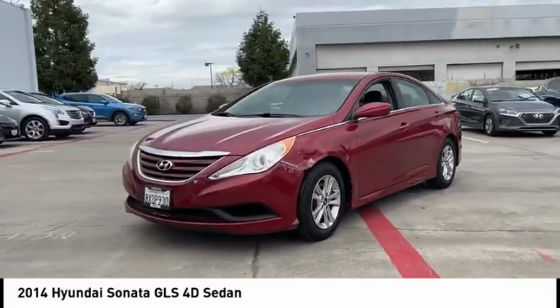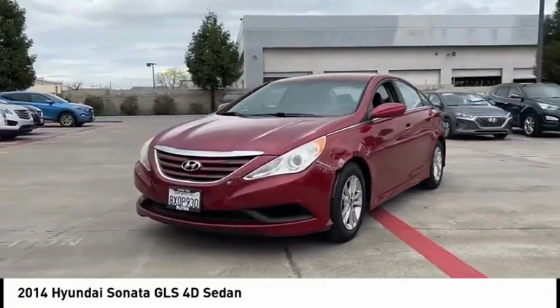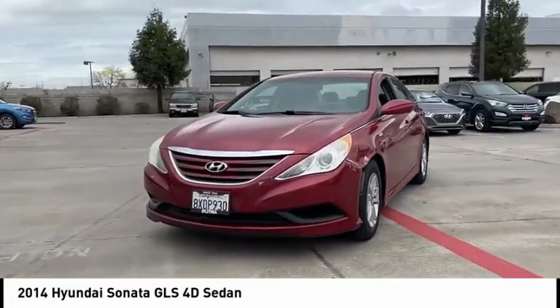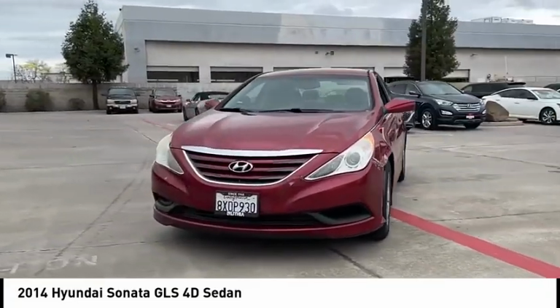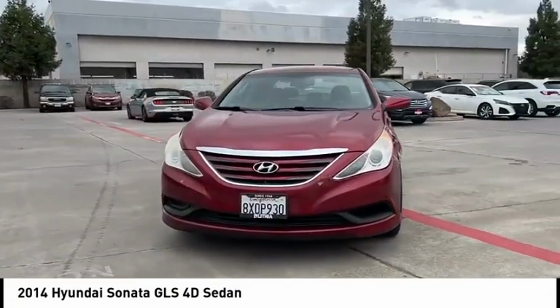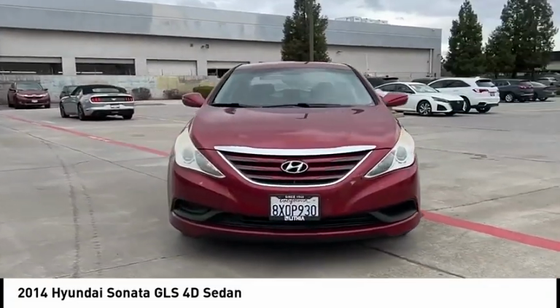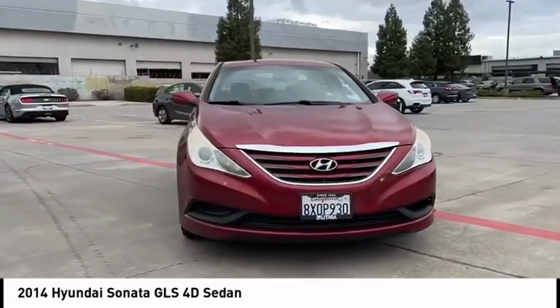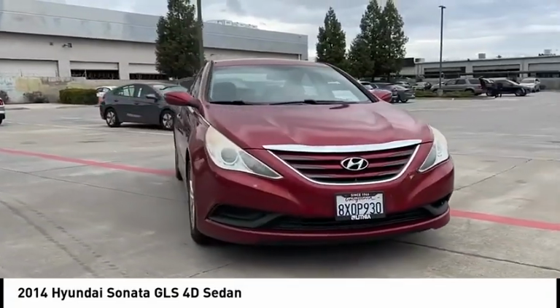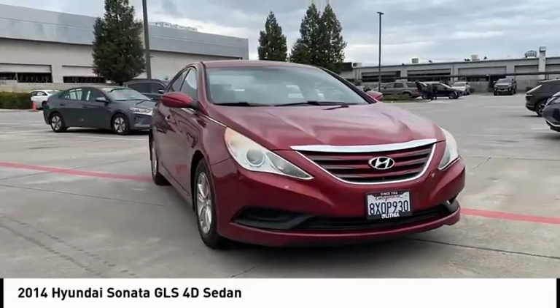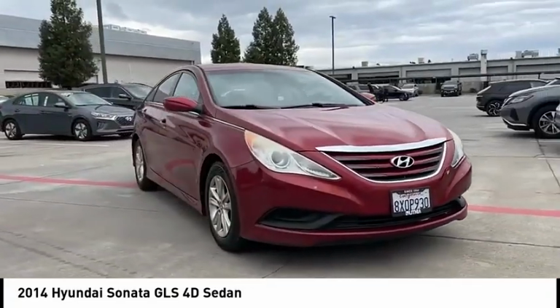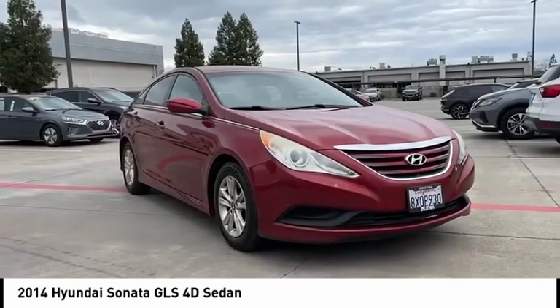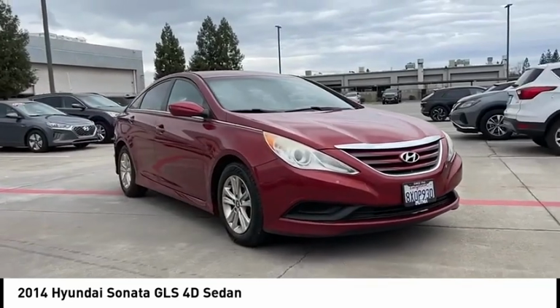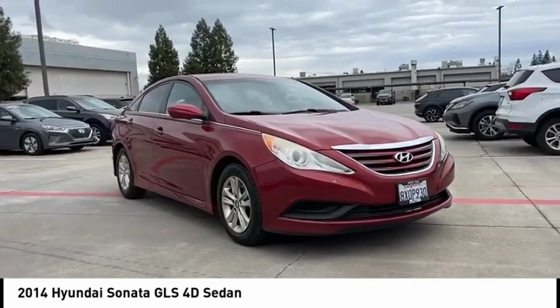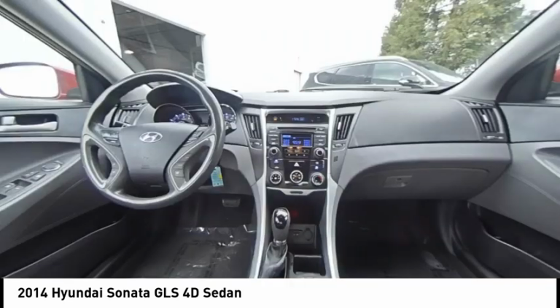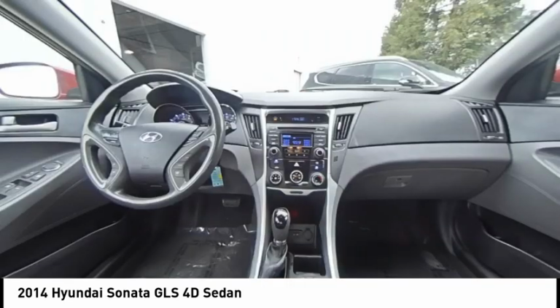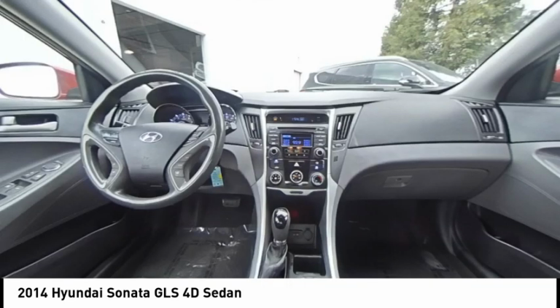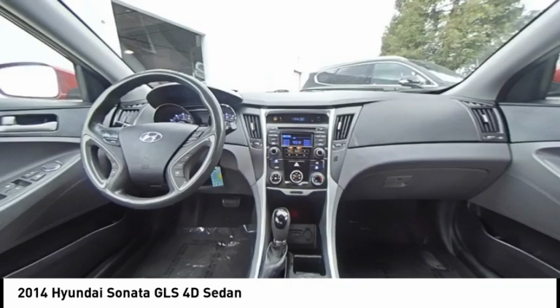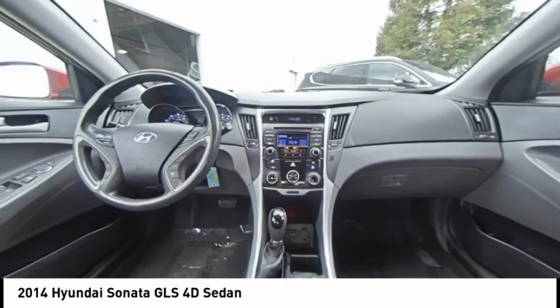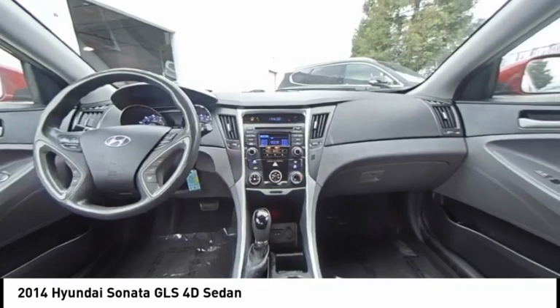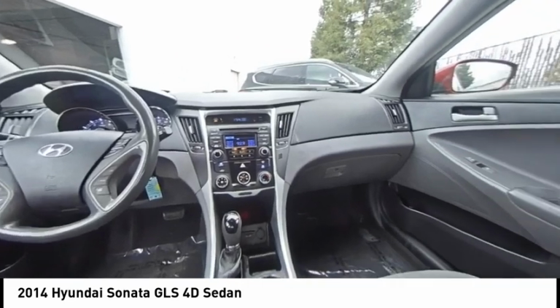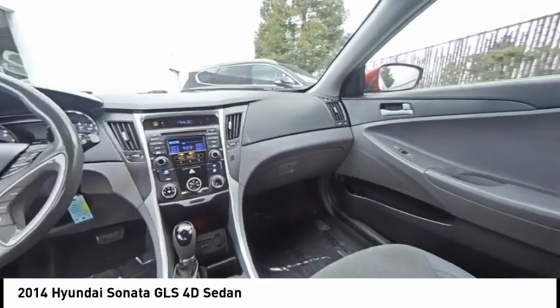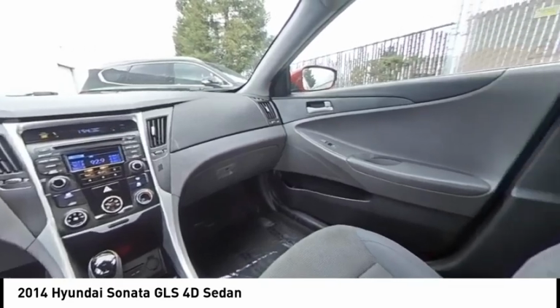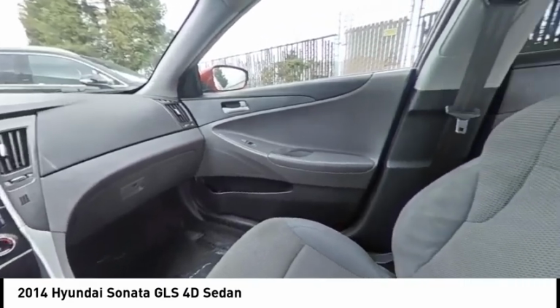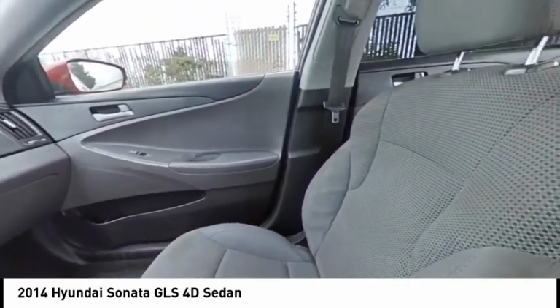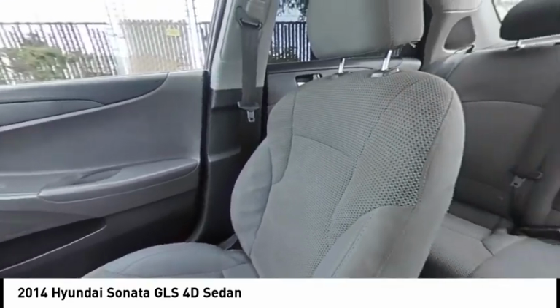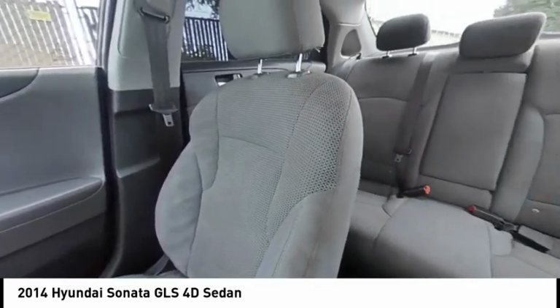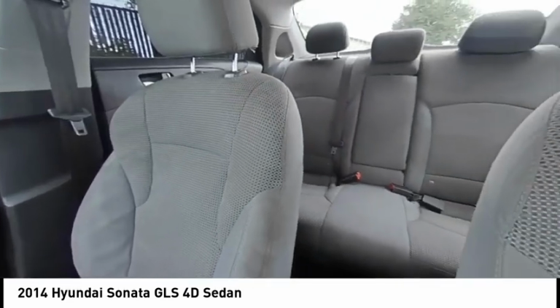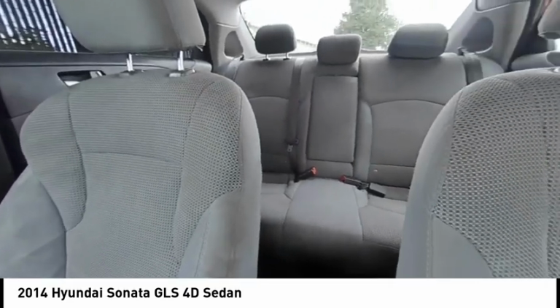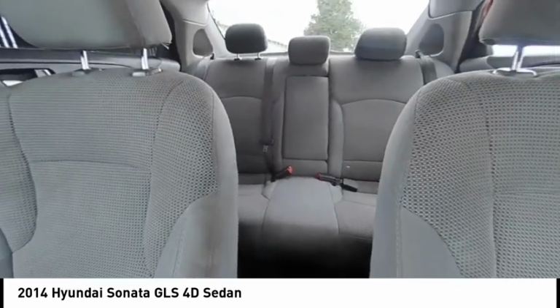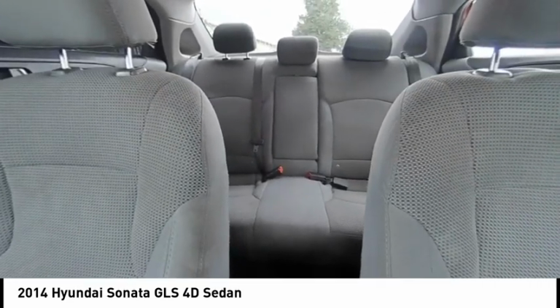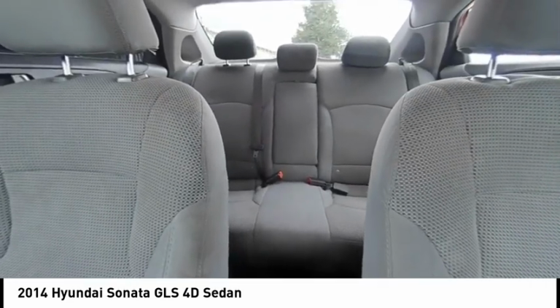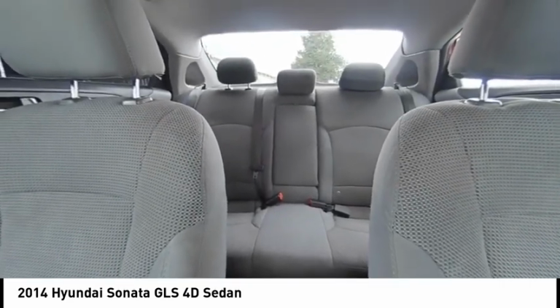Here are some of this vehicle's great options: electronic stability control, alloy wheels, brake assist, traction control, remote keyless entry, four-wheel disc brakes, speed control, rear window defroster, security system.